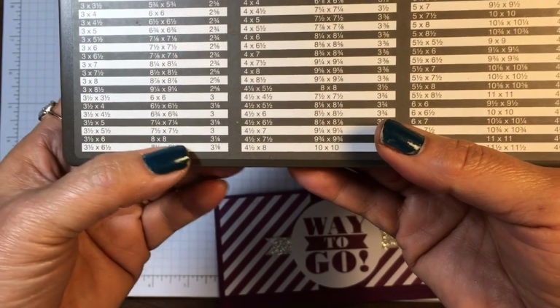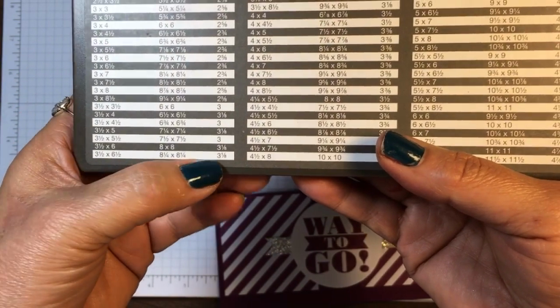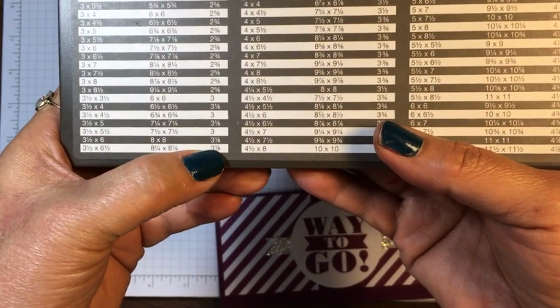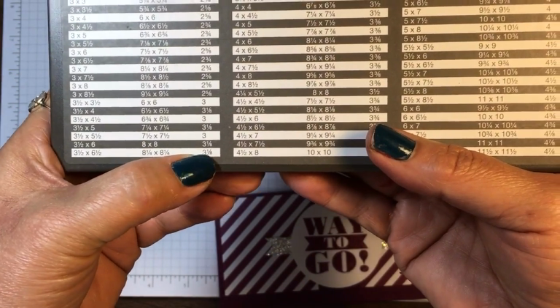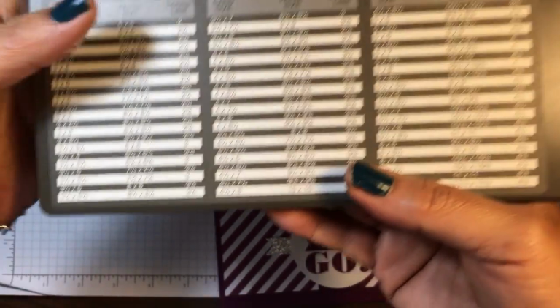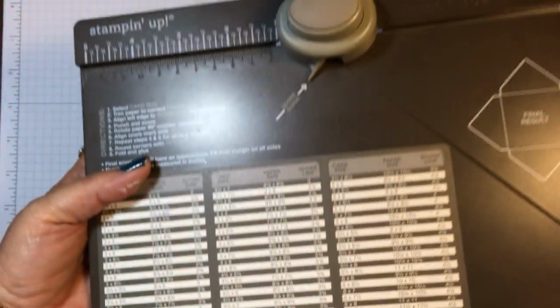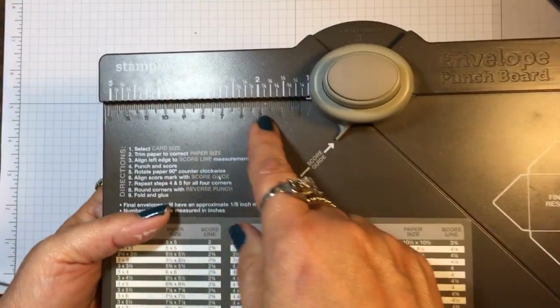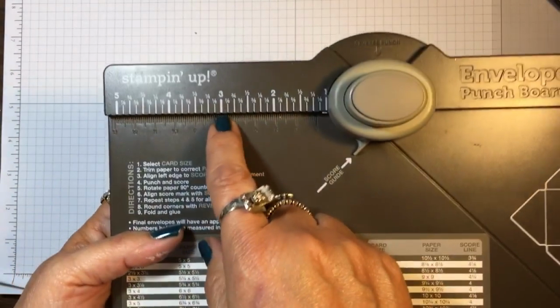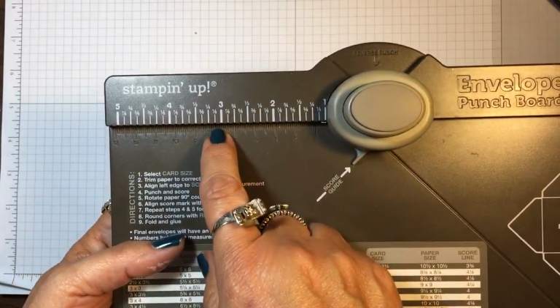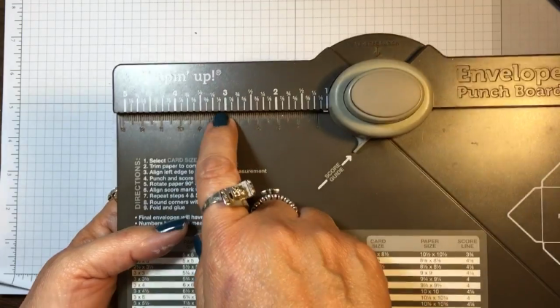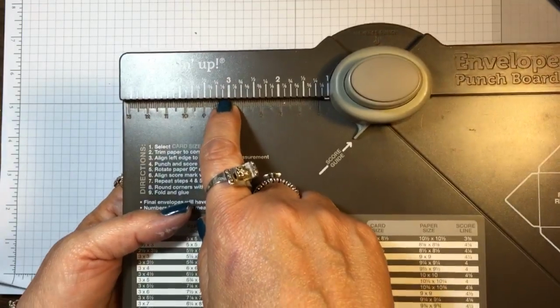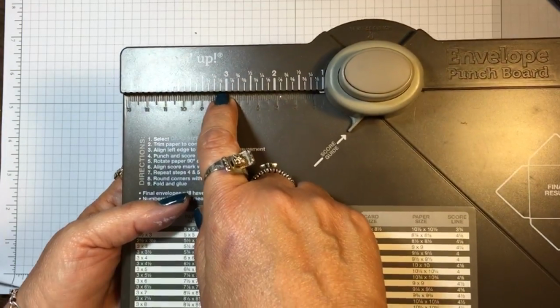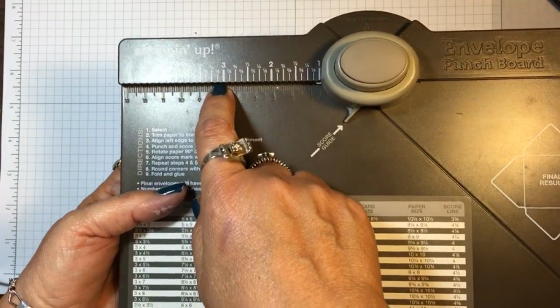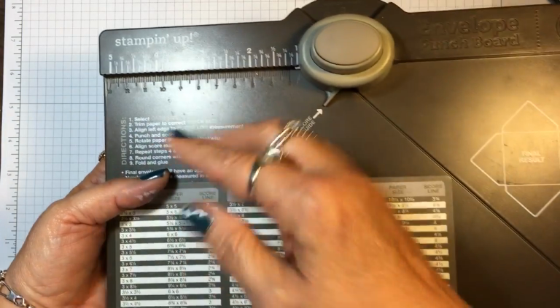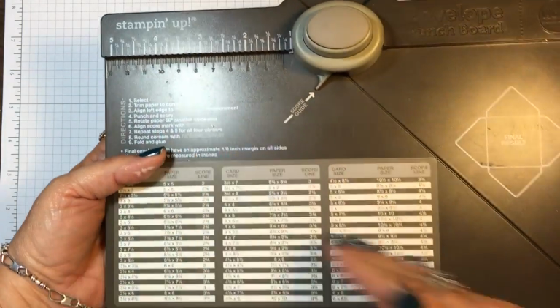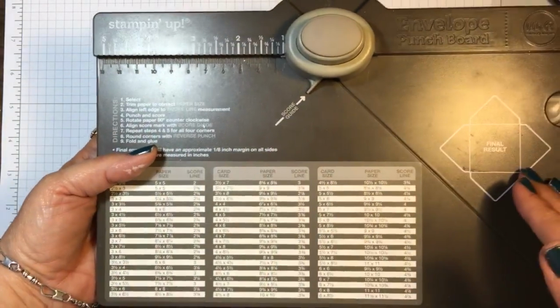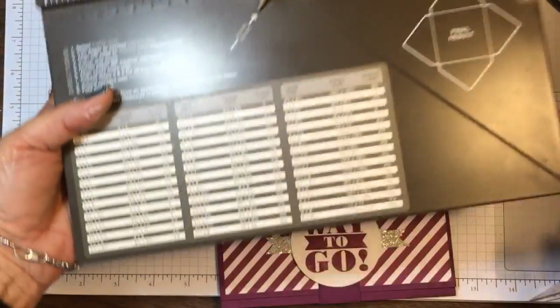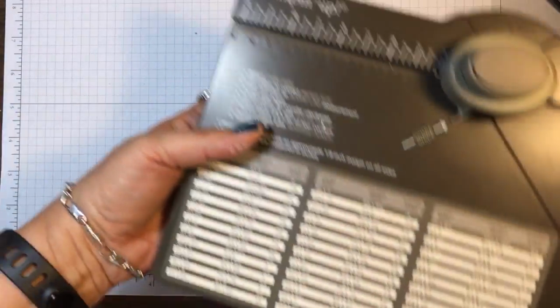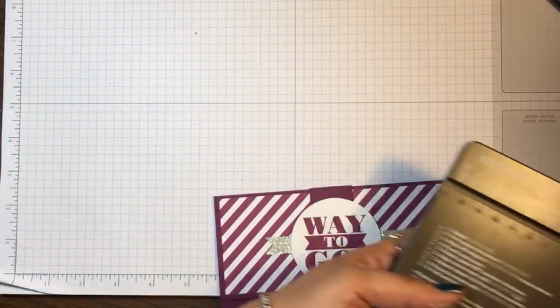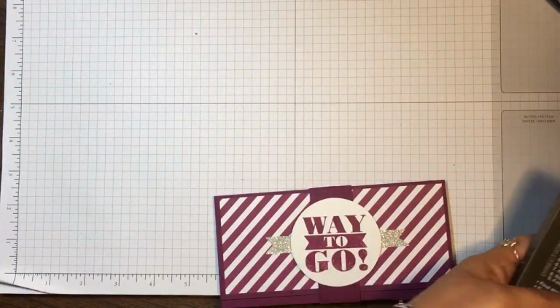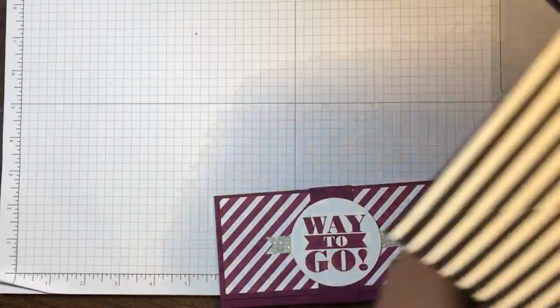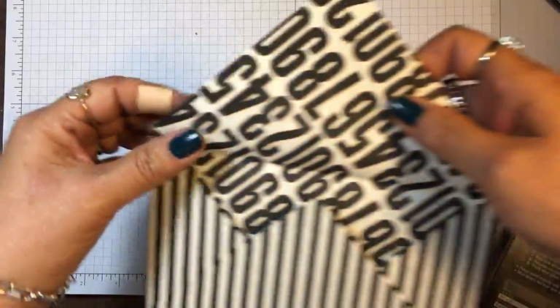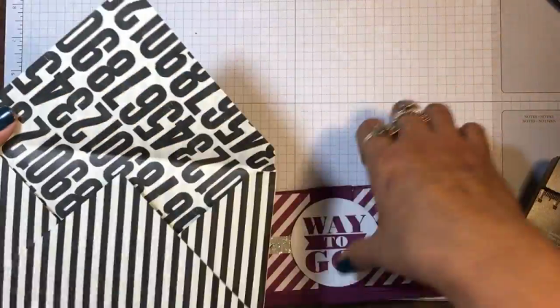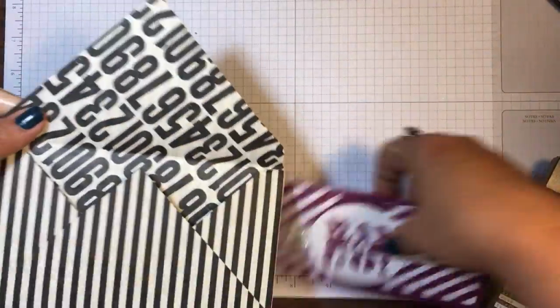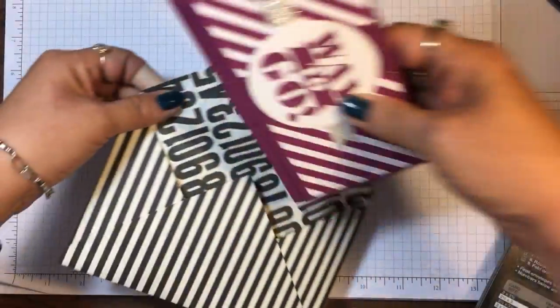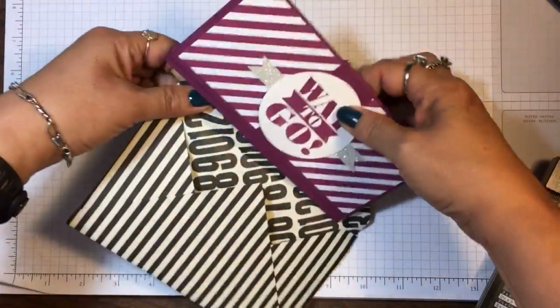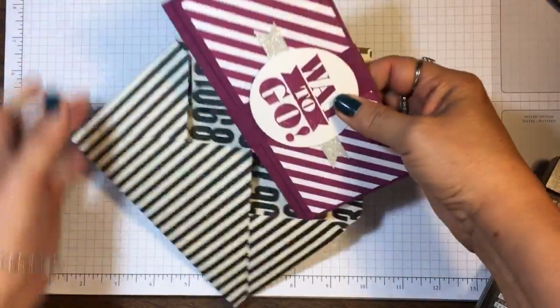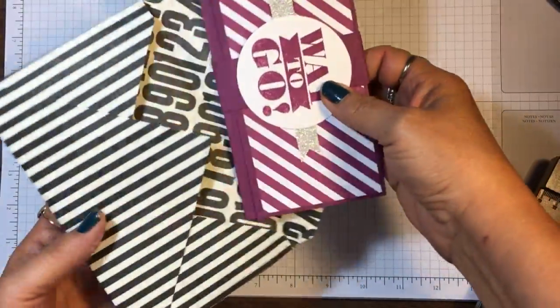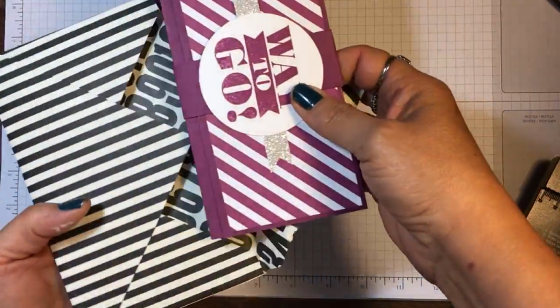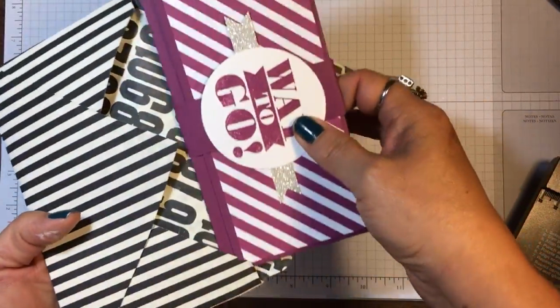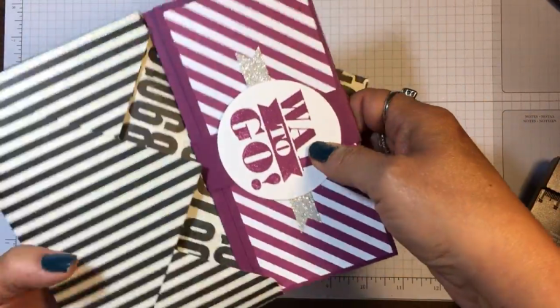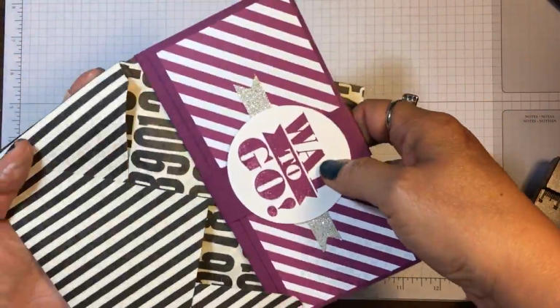I cut an eight-and-one-quarter inch square piece of the designer paper and put it on the scoring mark at three and one-eighth, then proceeded to make the envelope. I'll show you — it's a little larger than the card needs, but it's fine.